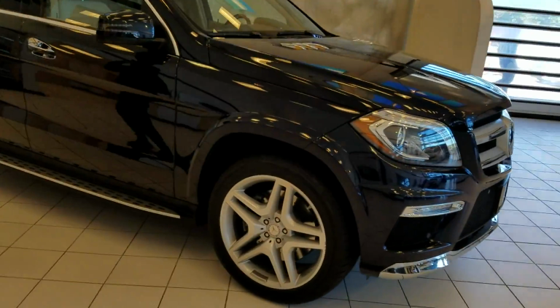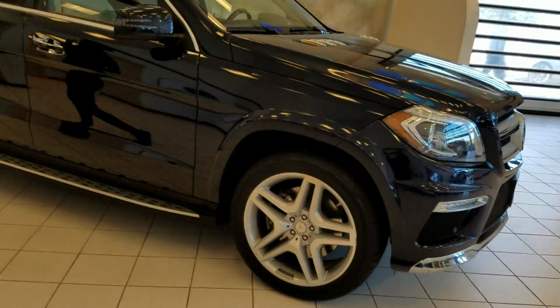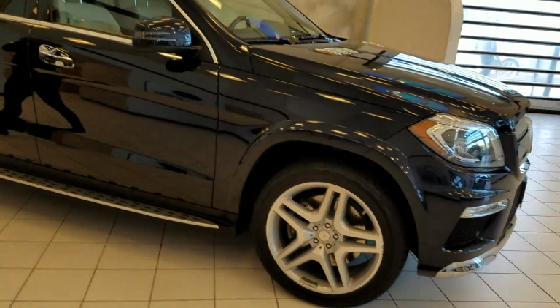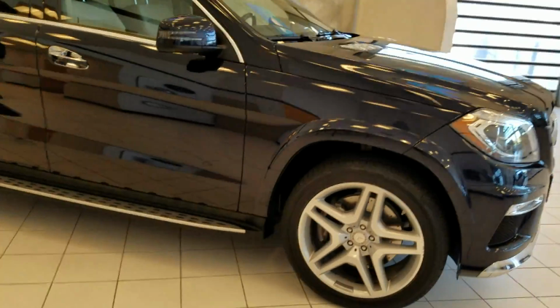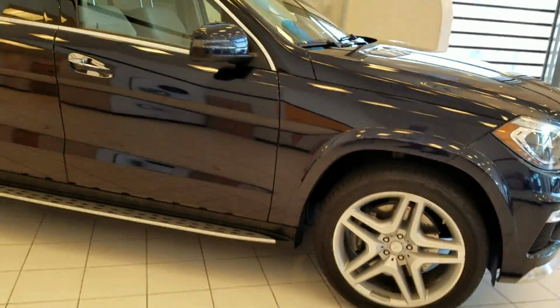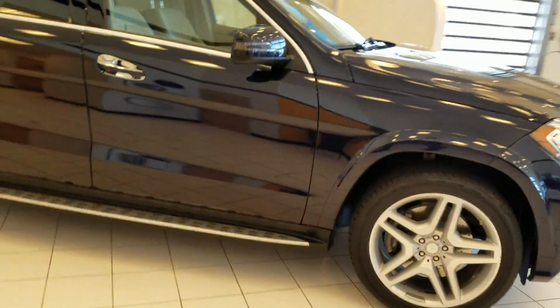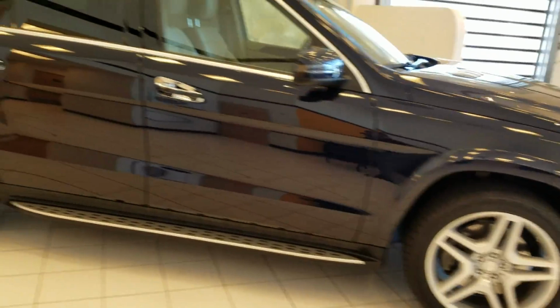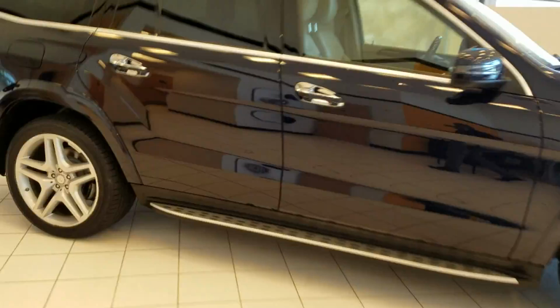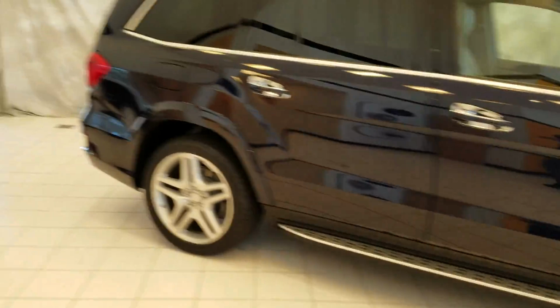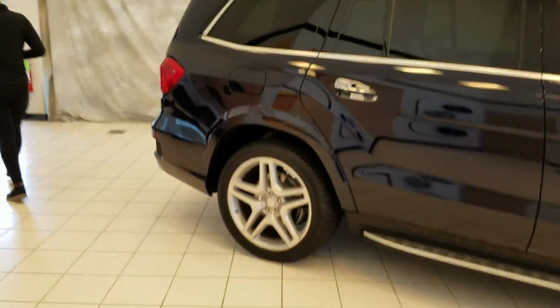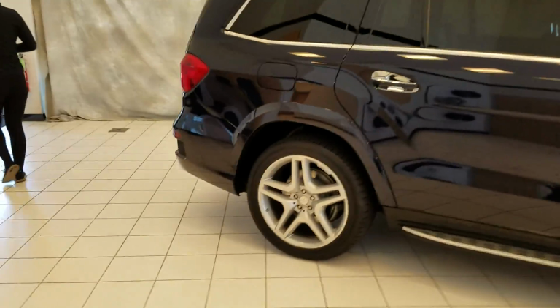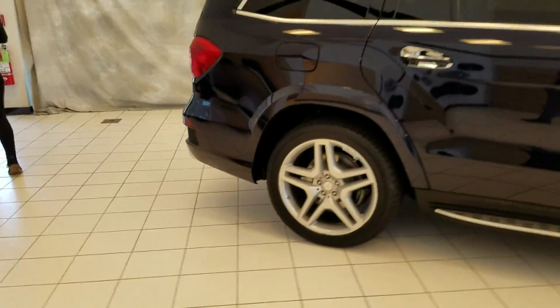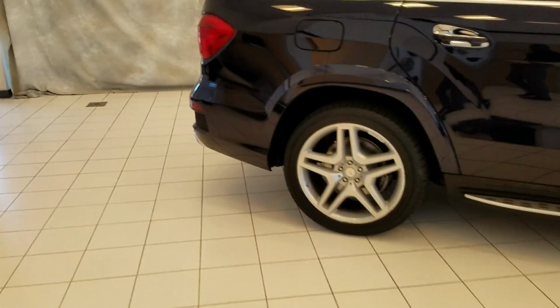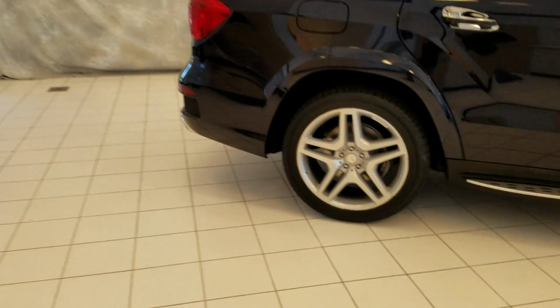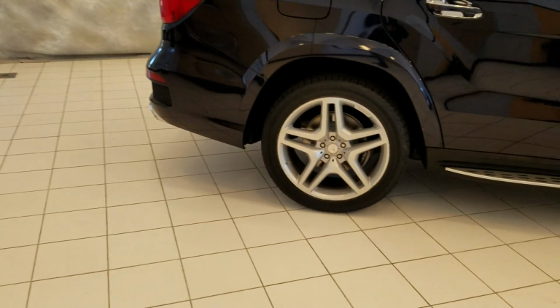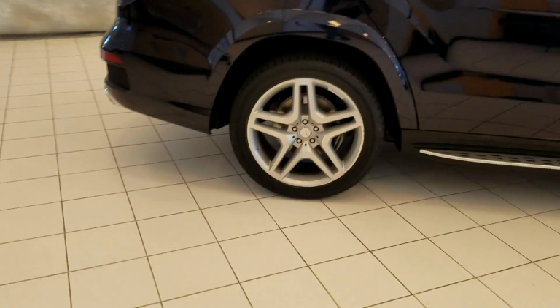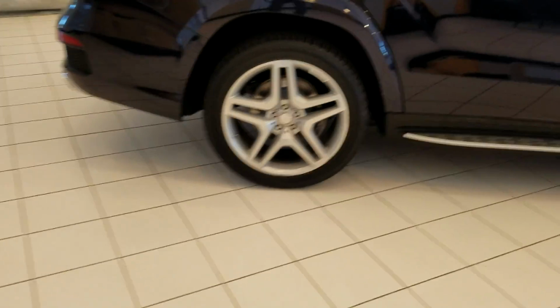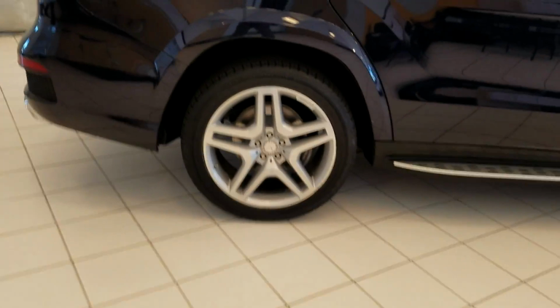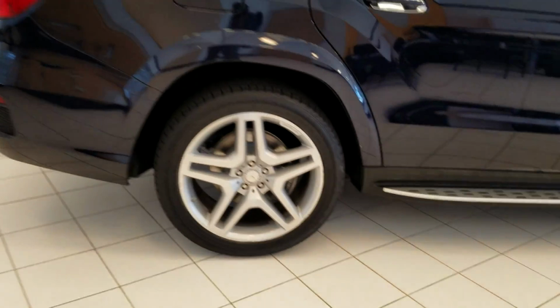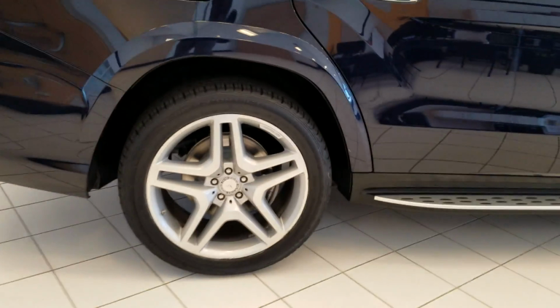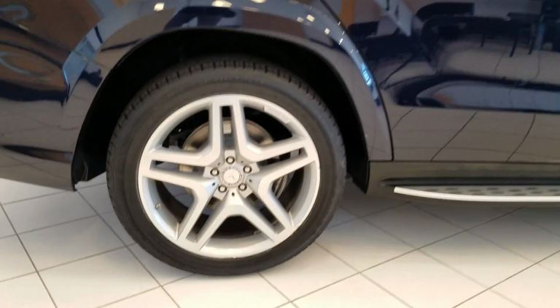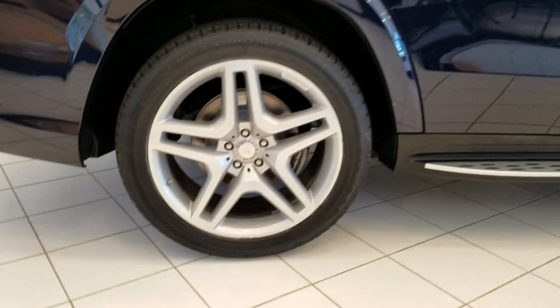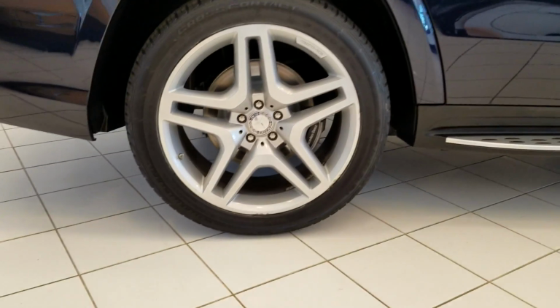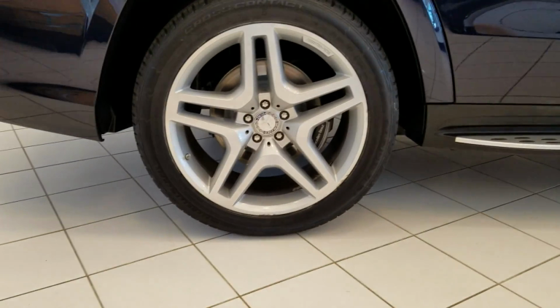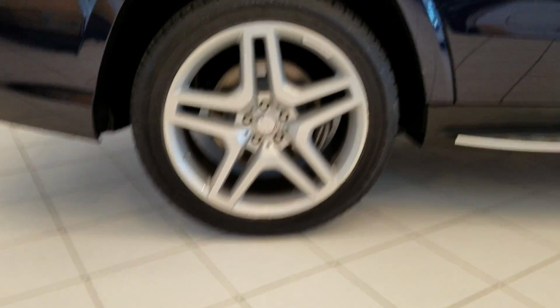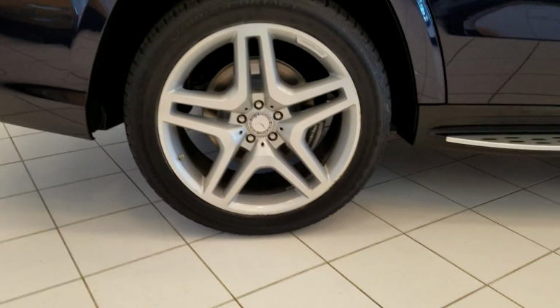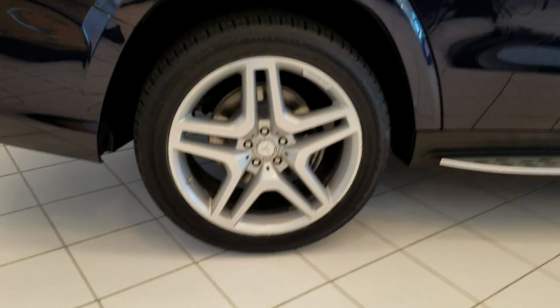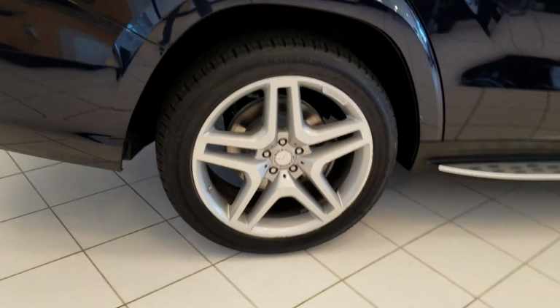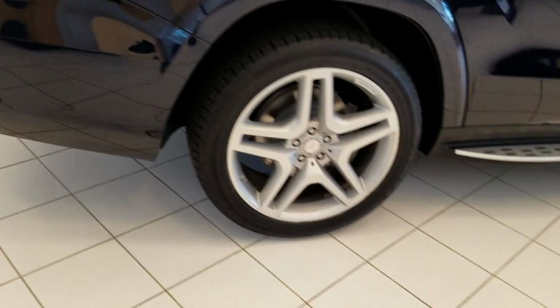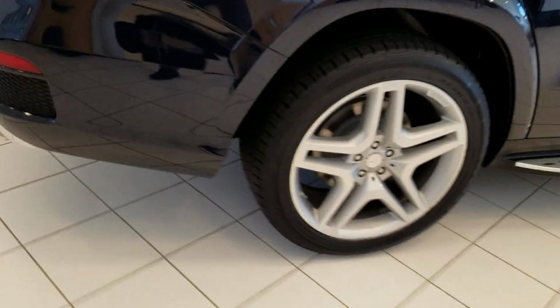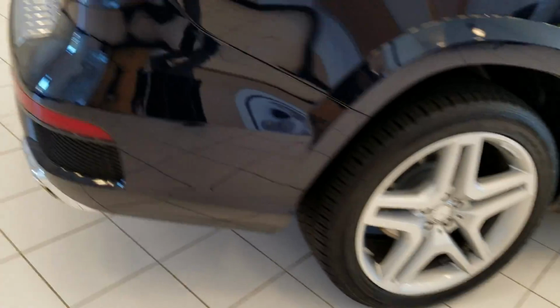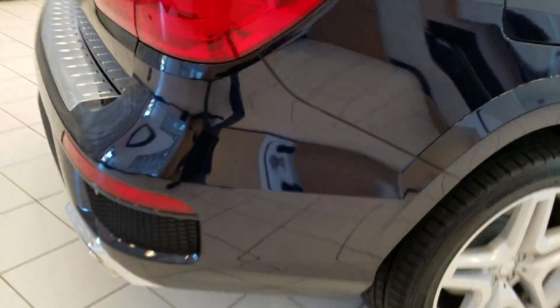Finished in lunar blue. The AMG Sport Pack, which includes the 20-inch wheels and brushed alloy.